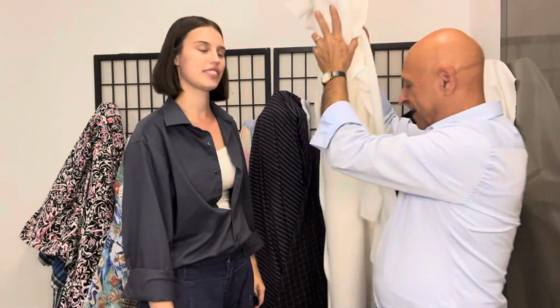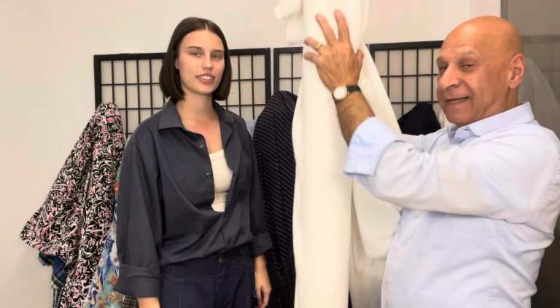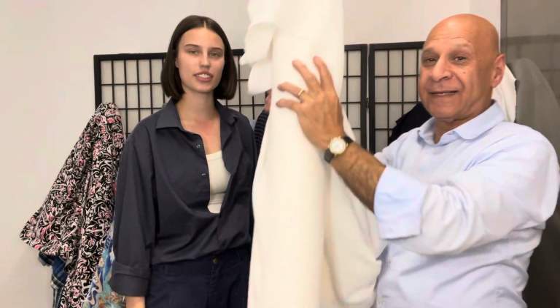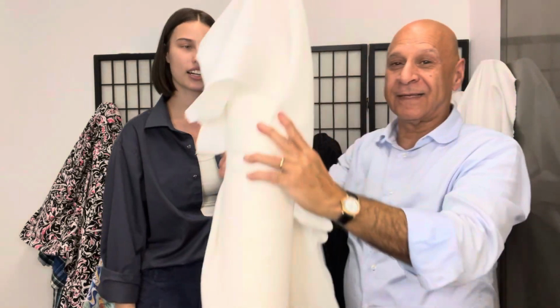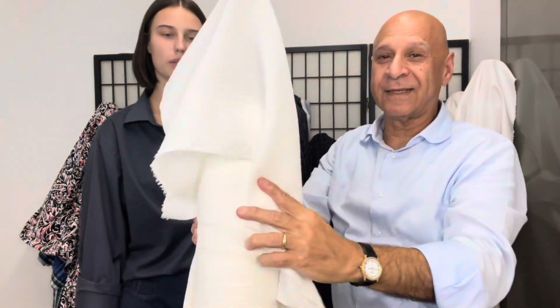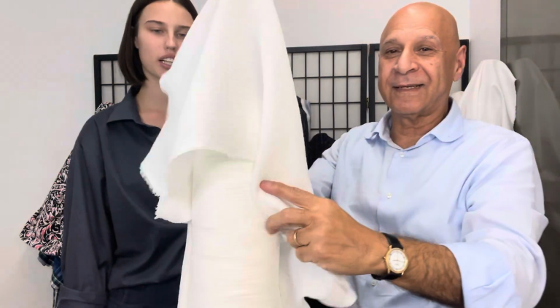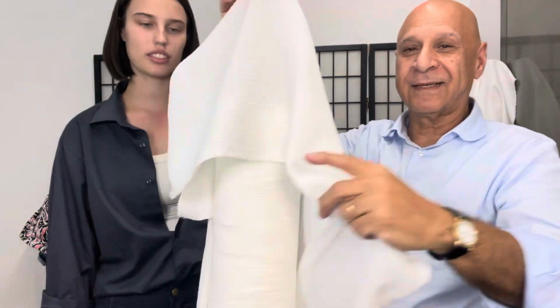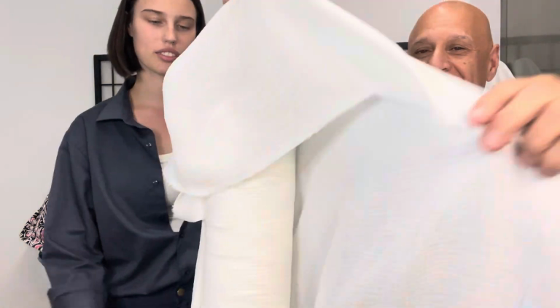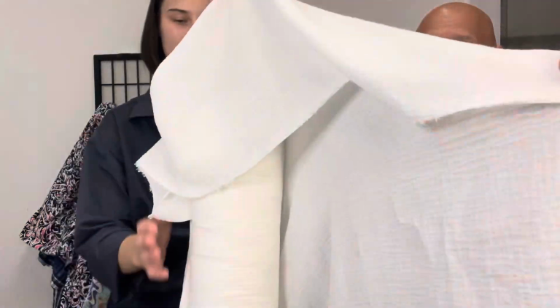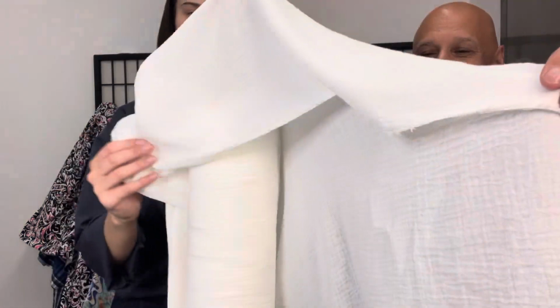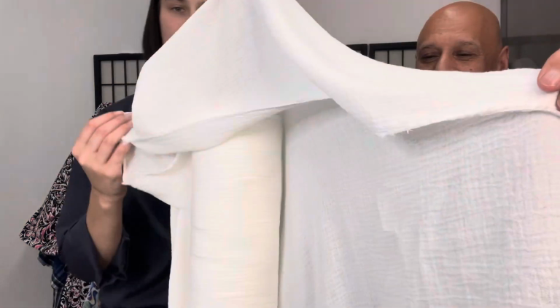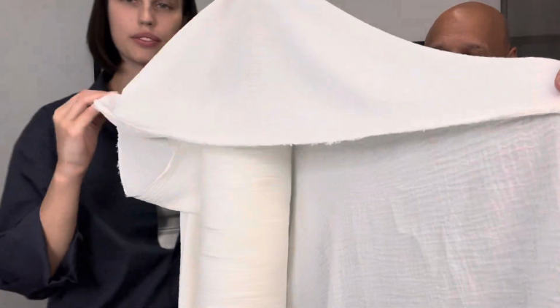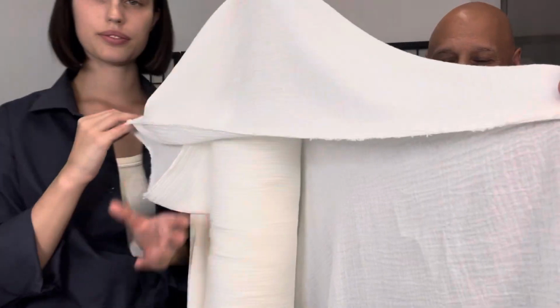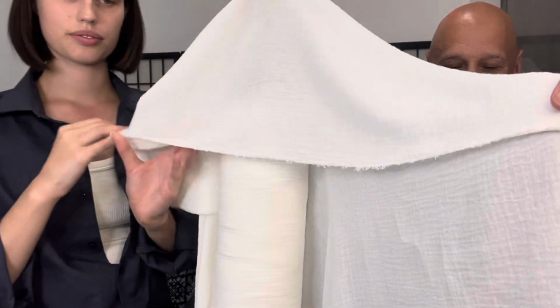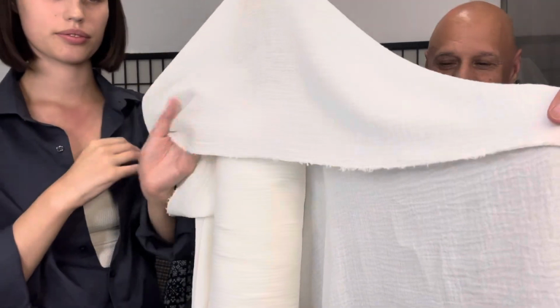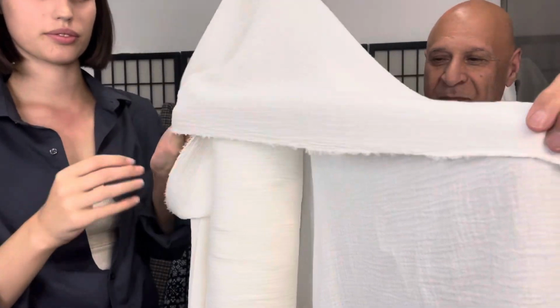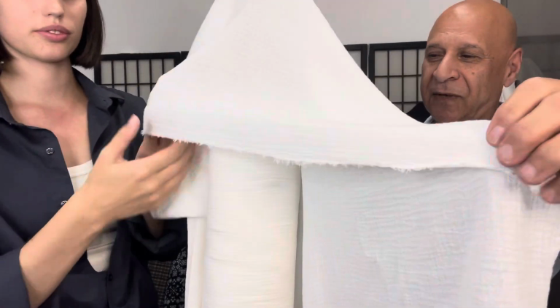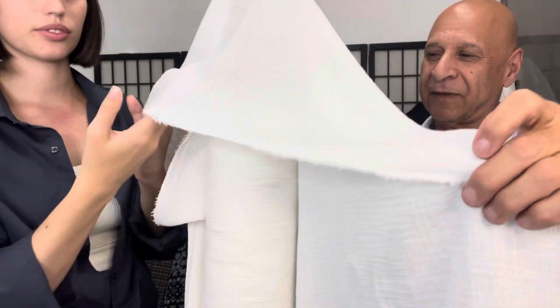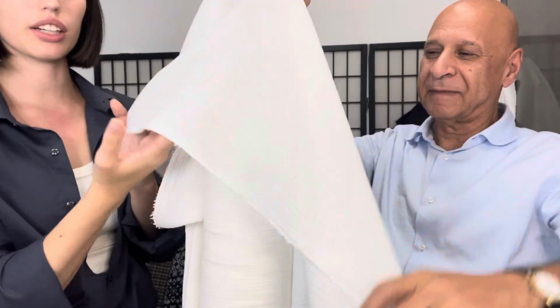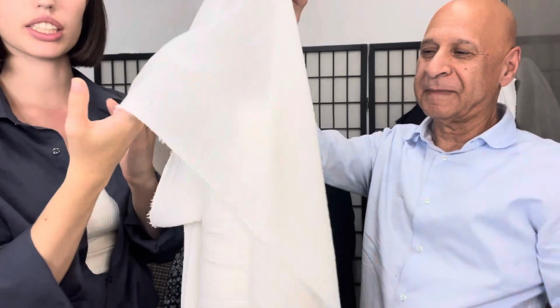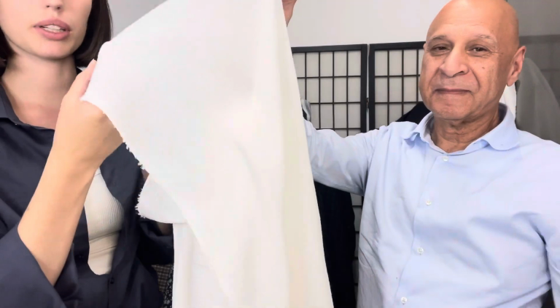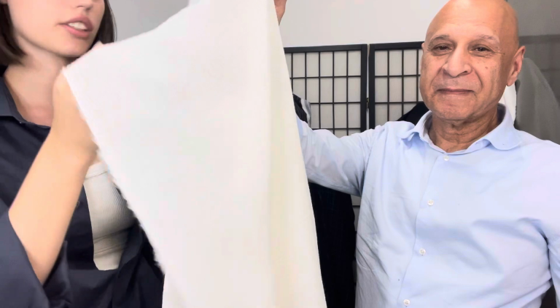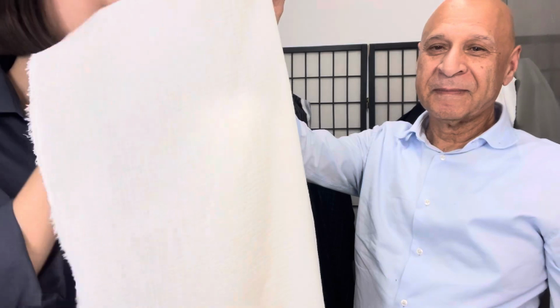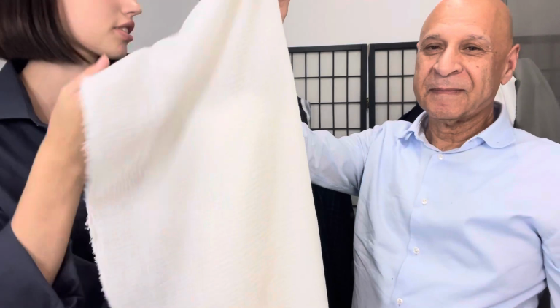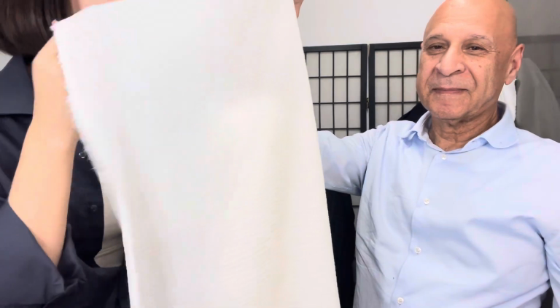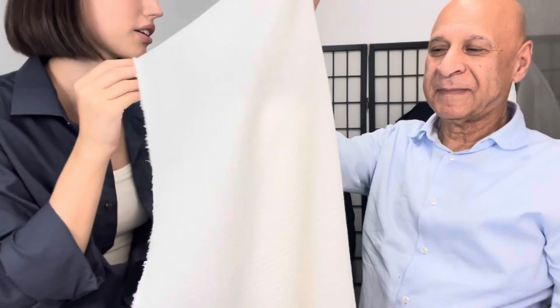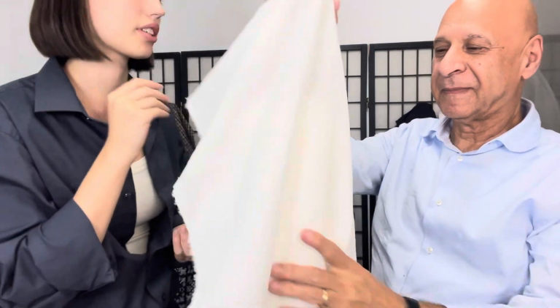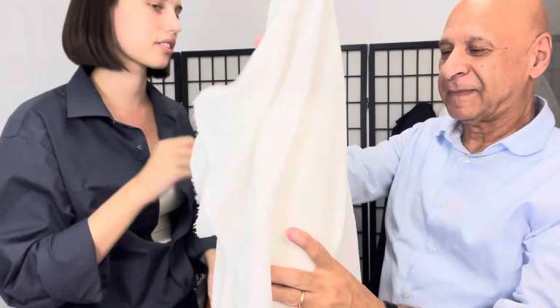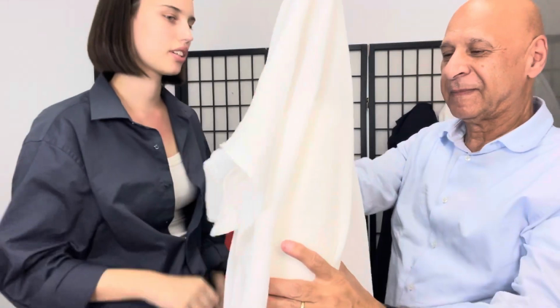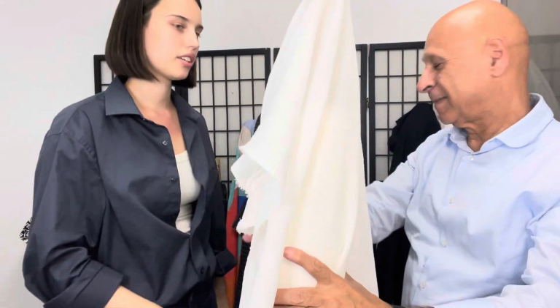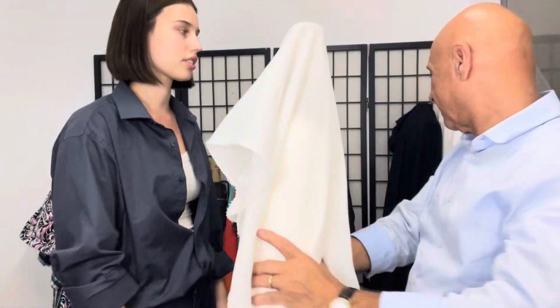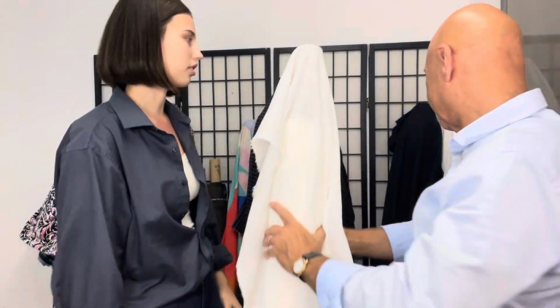This is the cotton double gauze. It's from Italy, beautiful. It's from a designer. Really lightweight, great for dresses and blouses. Really soft.